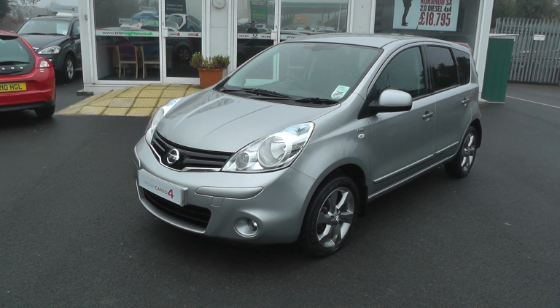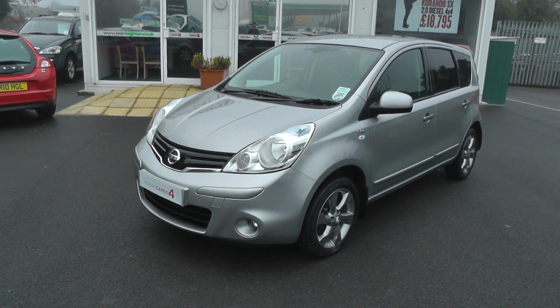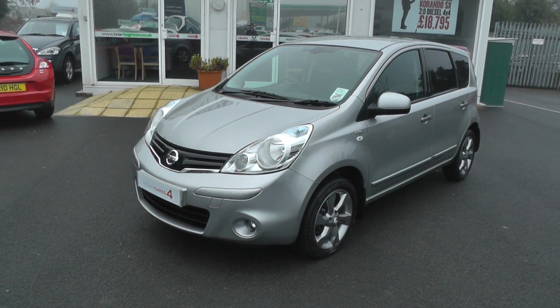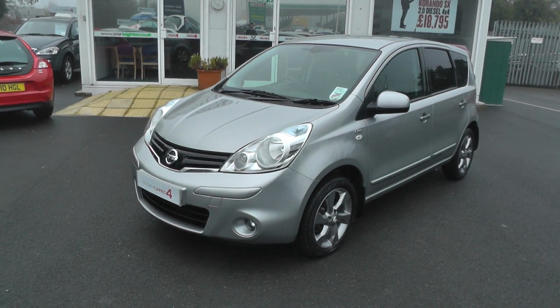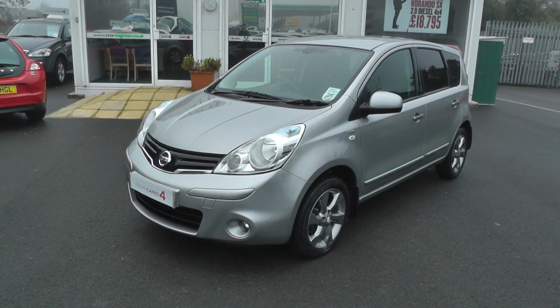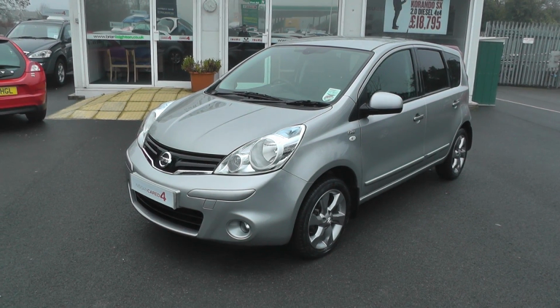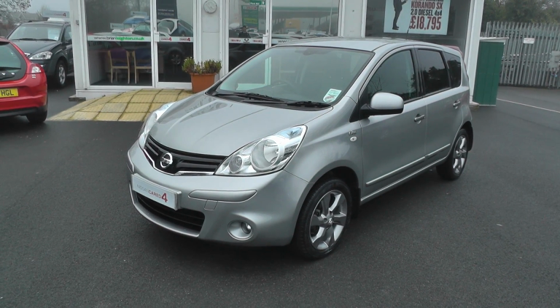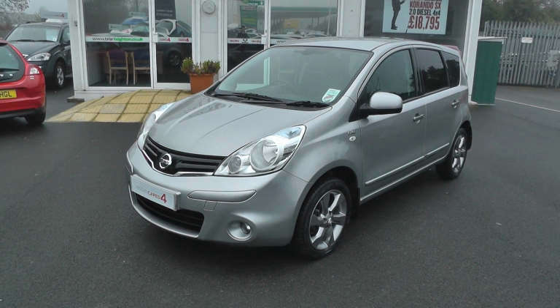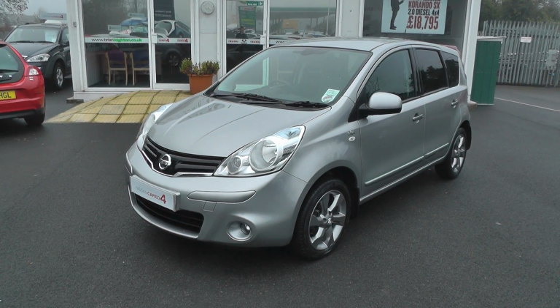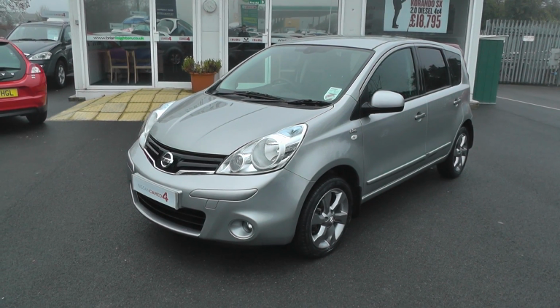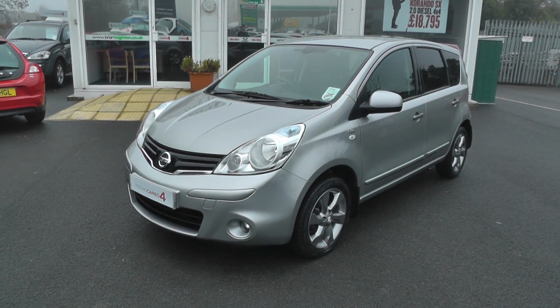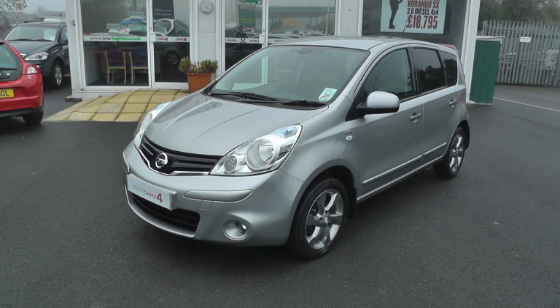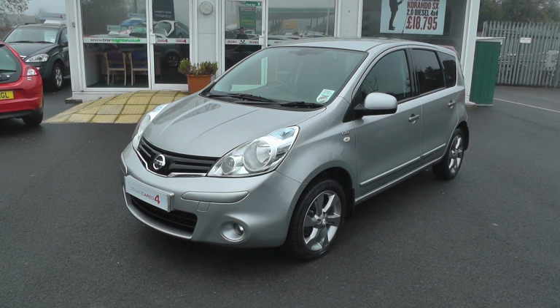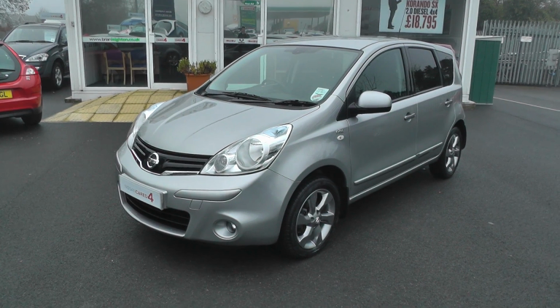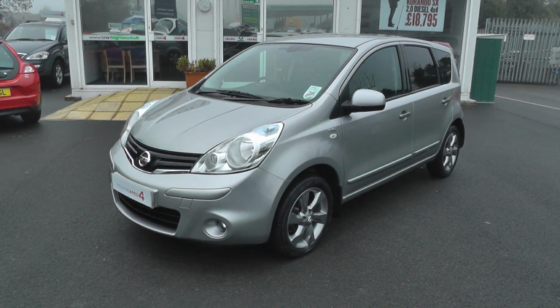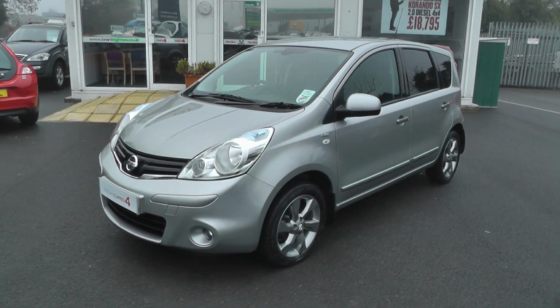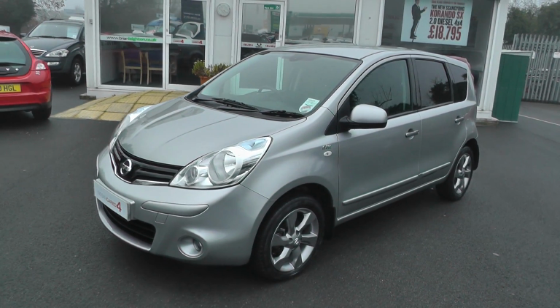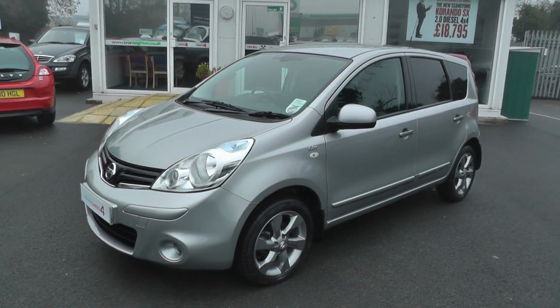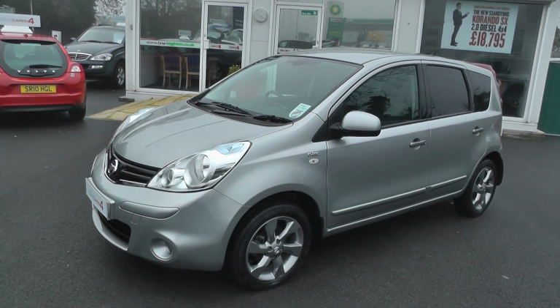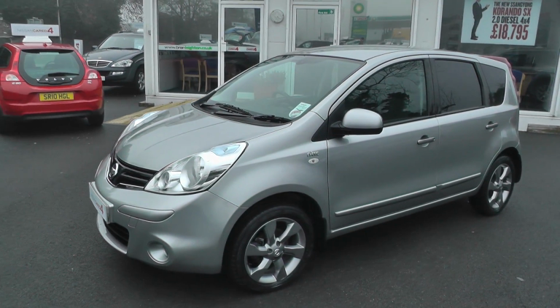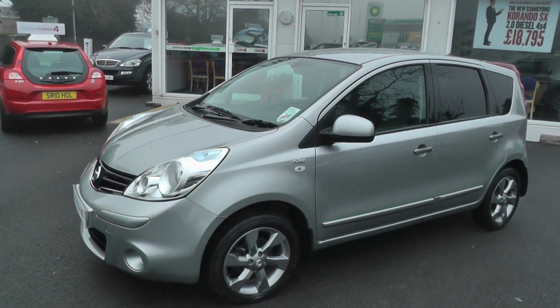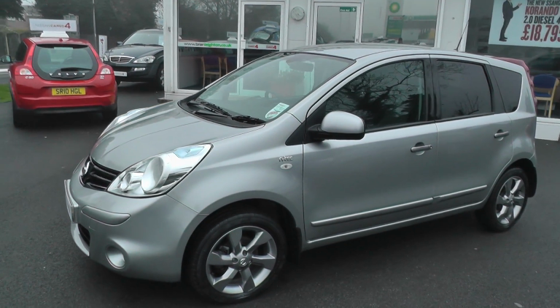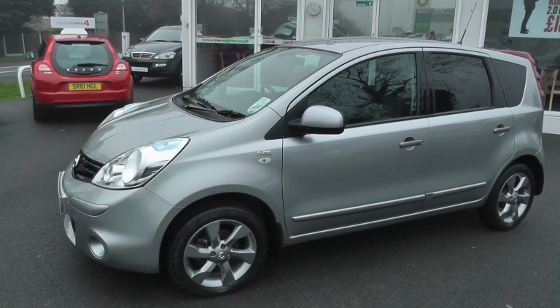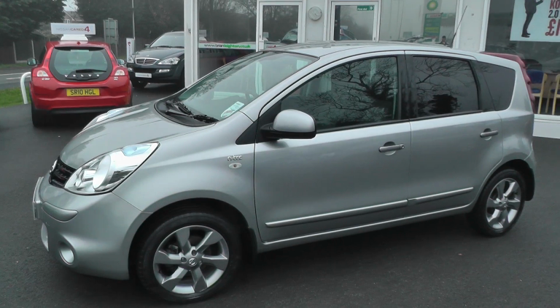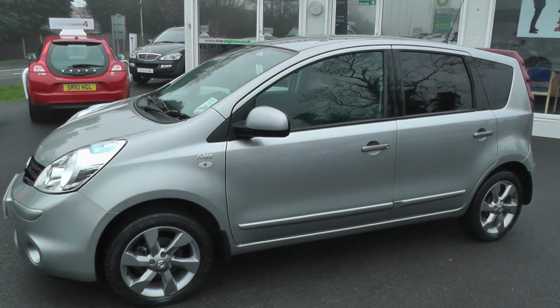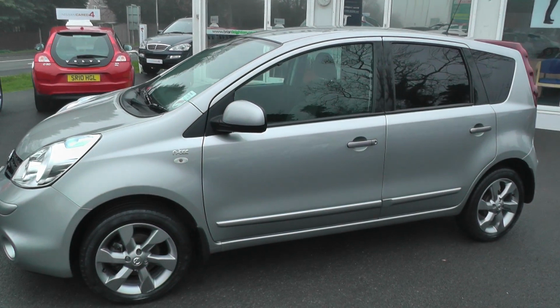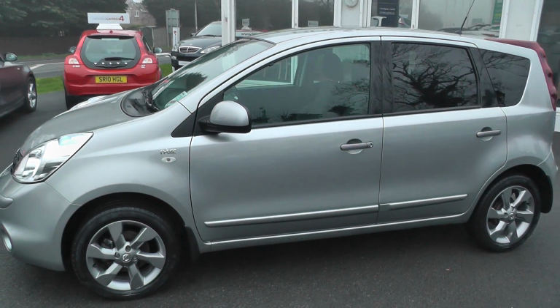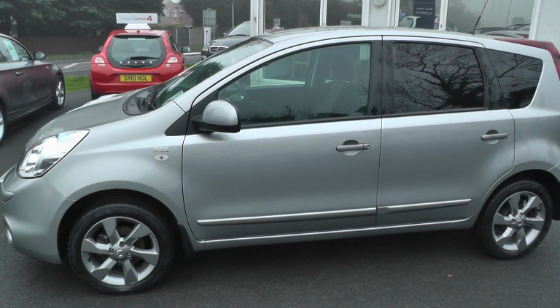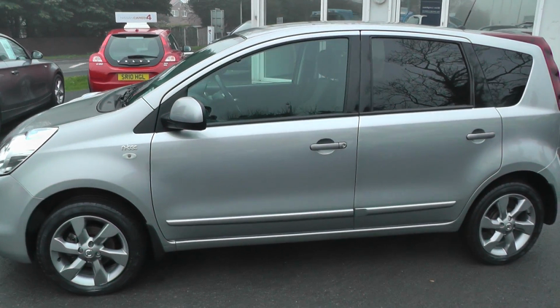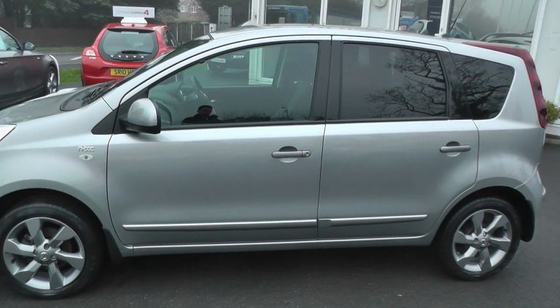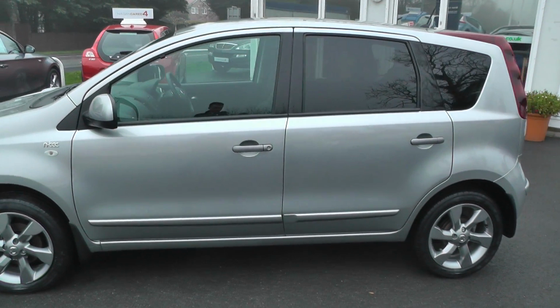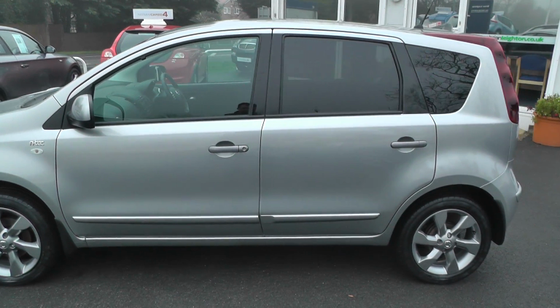Welcome to Brian Leighton Howden and thank you for visiting our website. The car on welcome today is the Nissan Note 1.4 N-TEC. The car is on a 61 plate and has only done 11,000 miles. It comes fully covered under the Nissan CairDefel program.